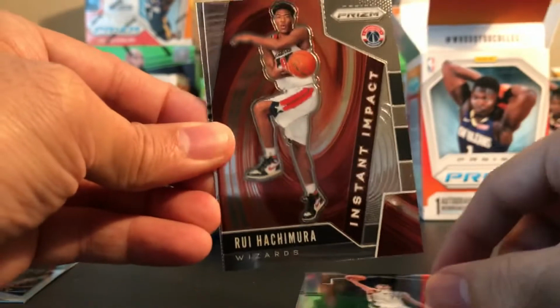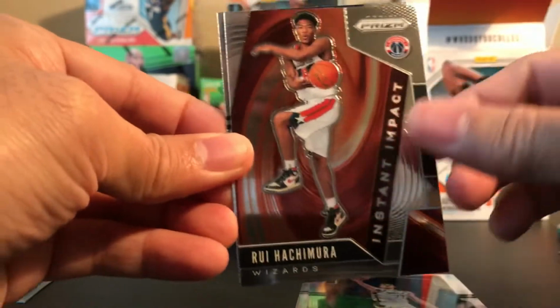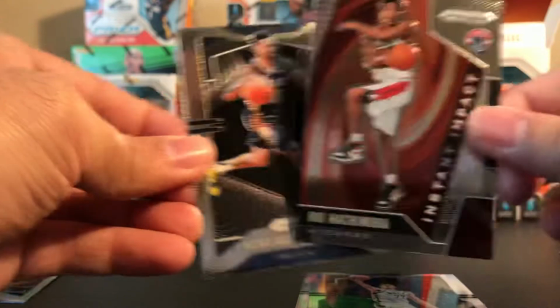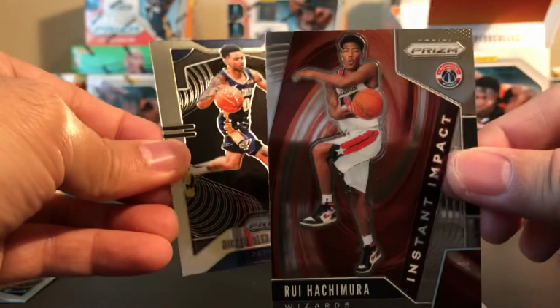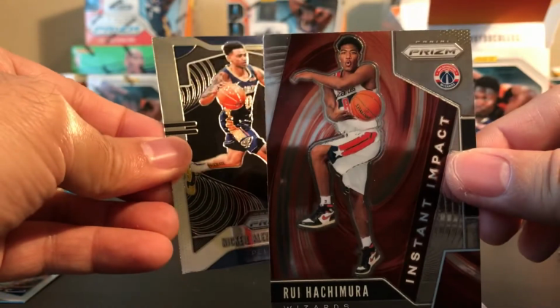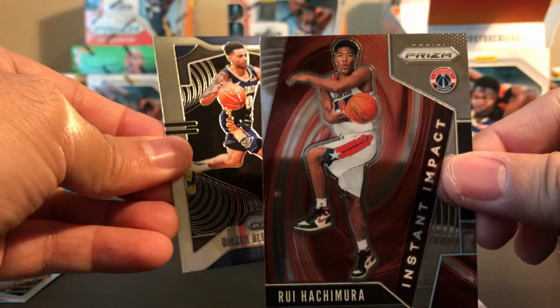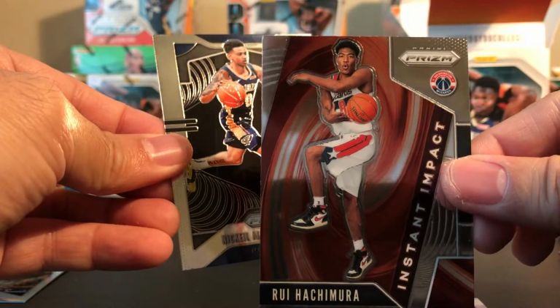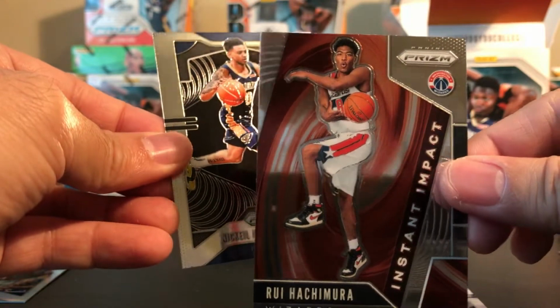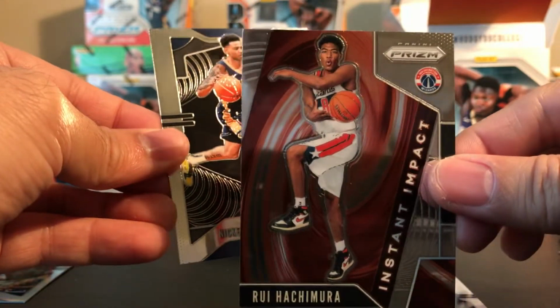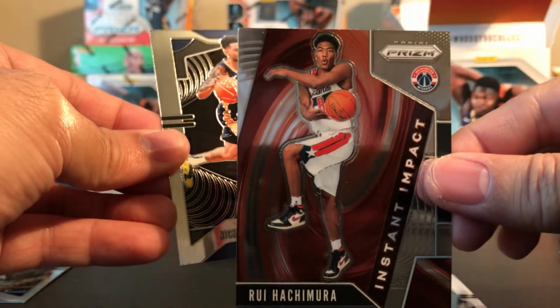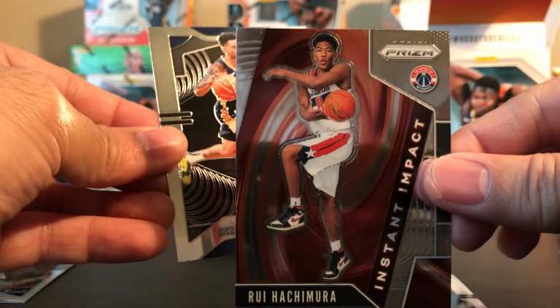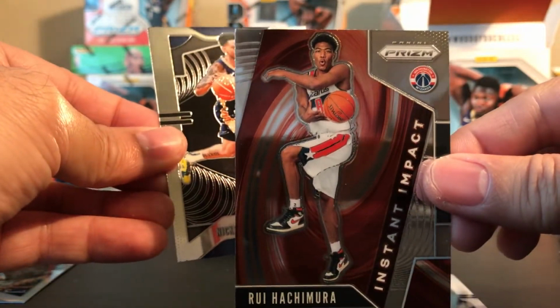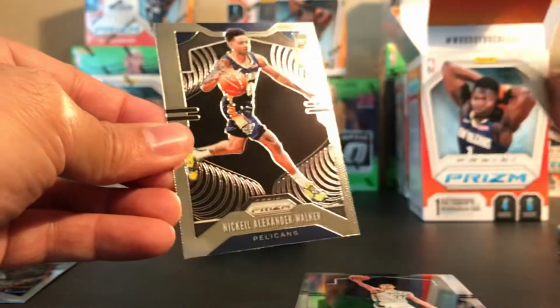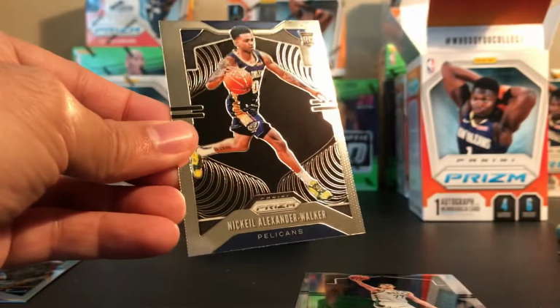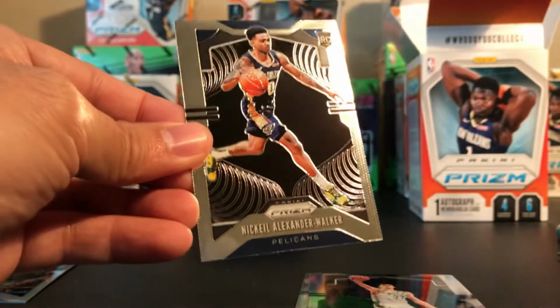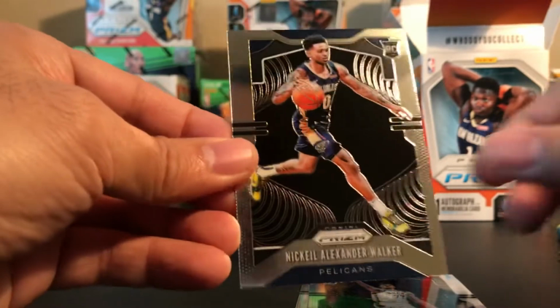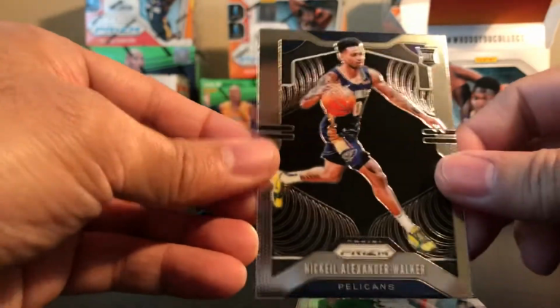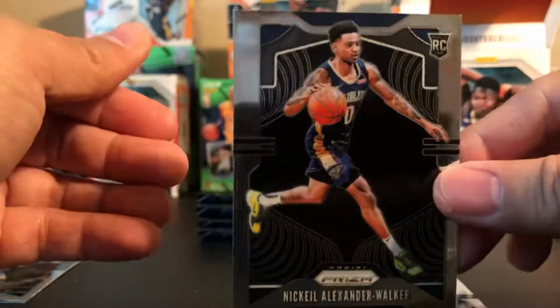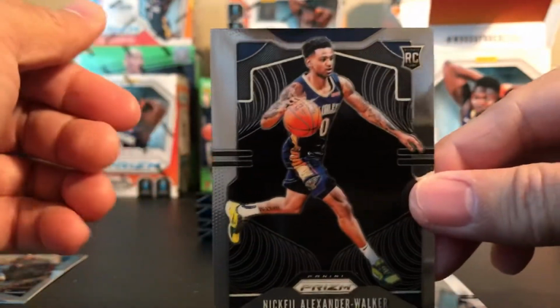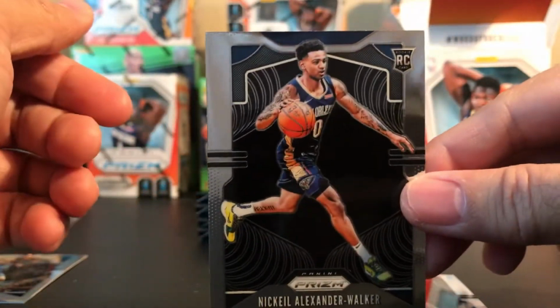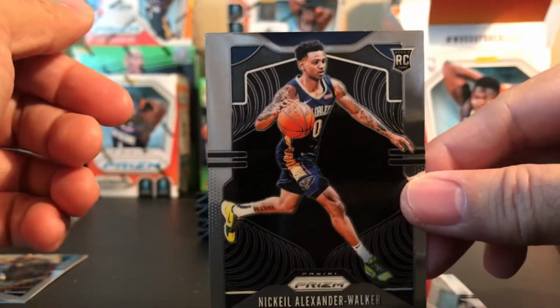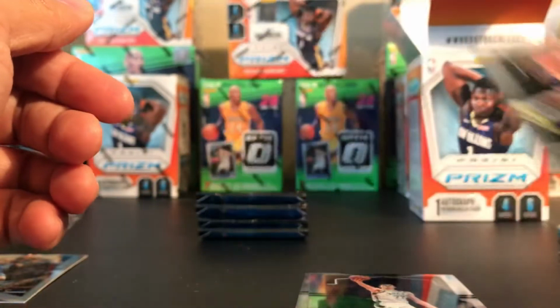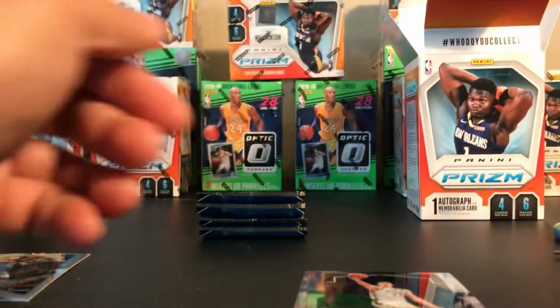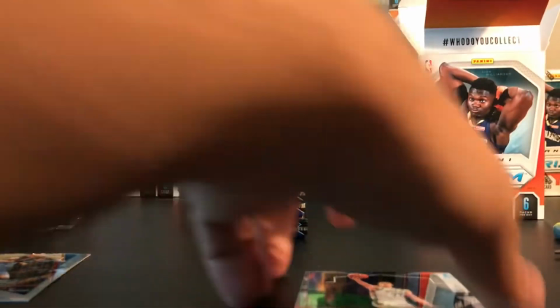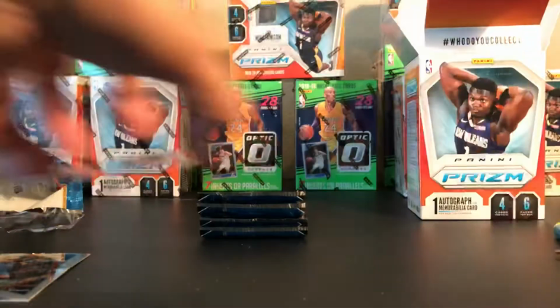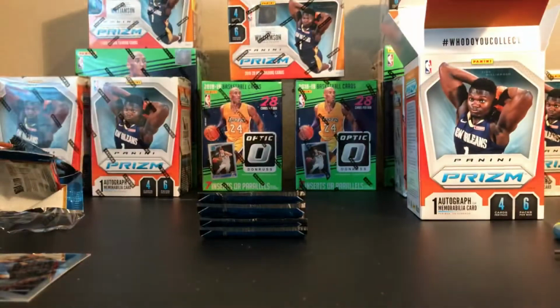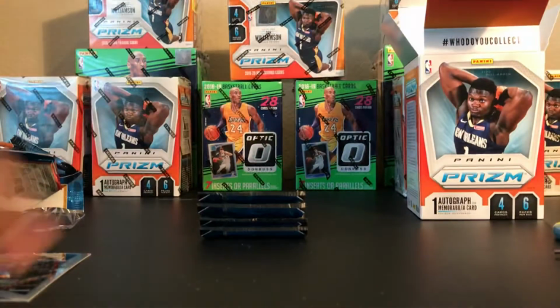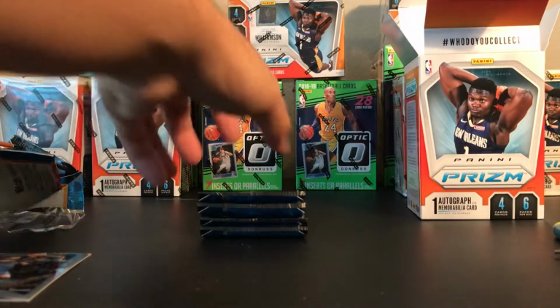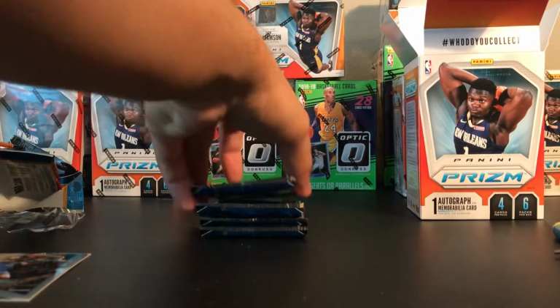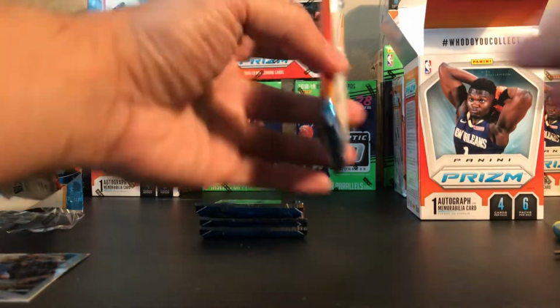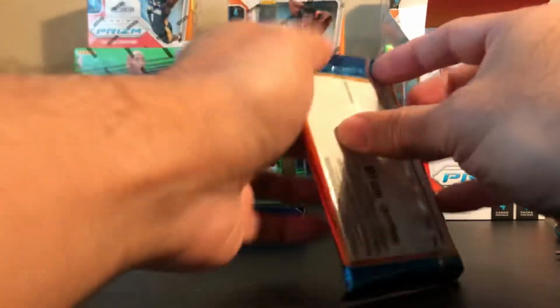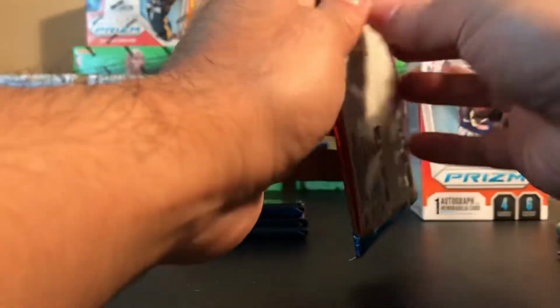Oh, that's nice! Instant Impact - Rui Hachimura! And Nickeil Alexander-Walker. I think we got two rookies out of that pack.